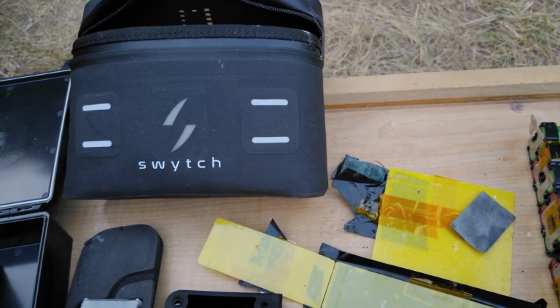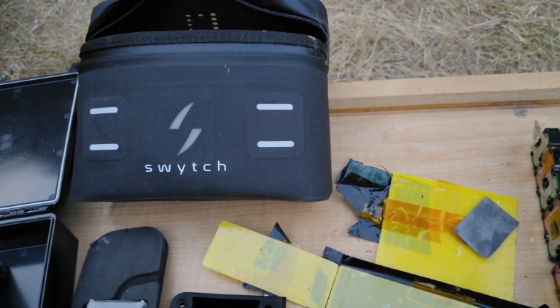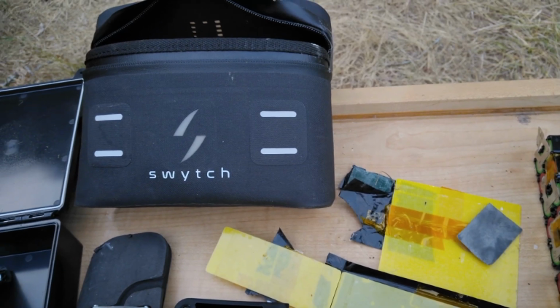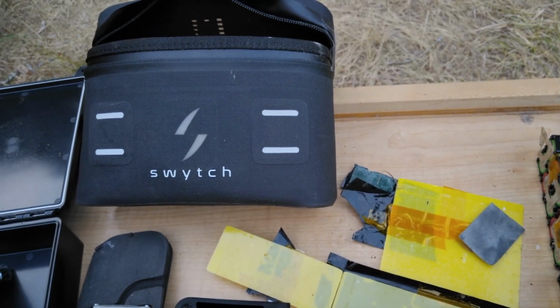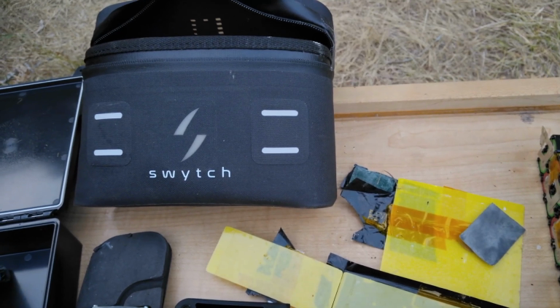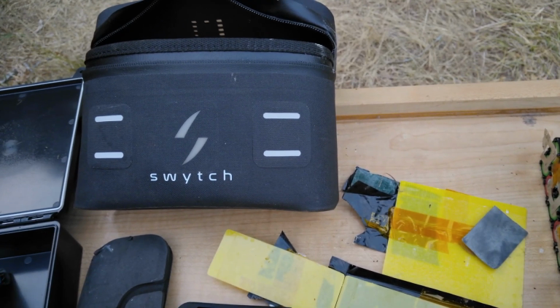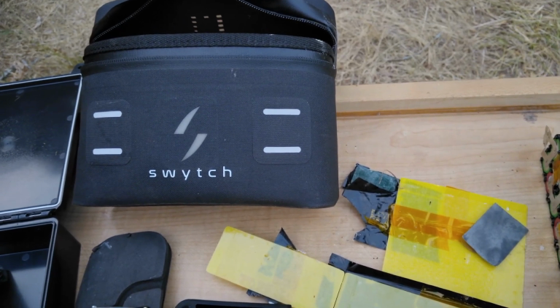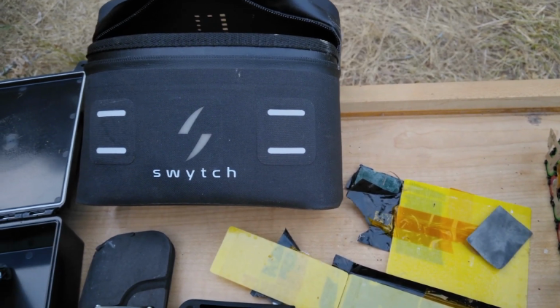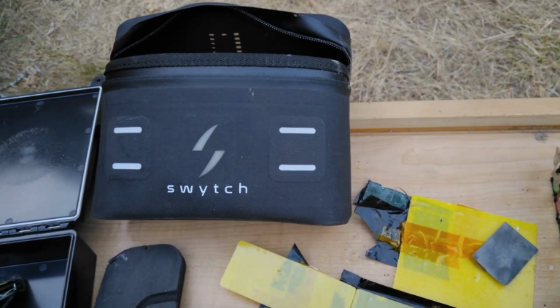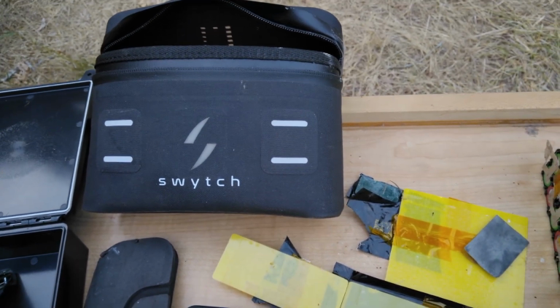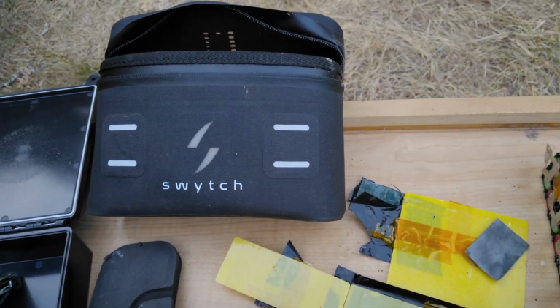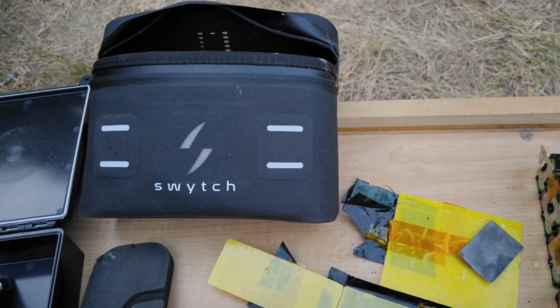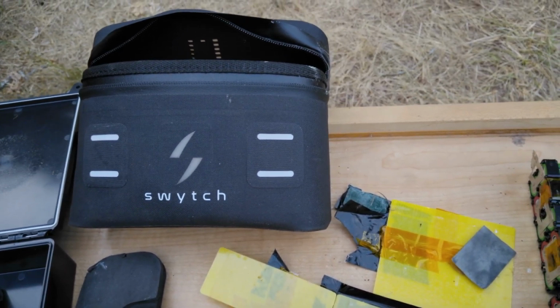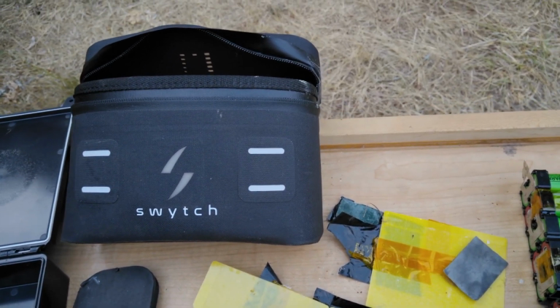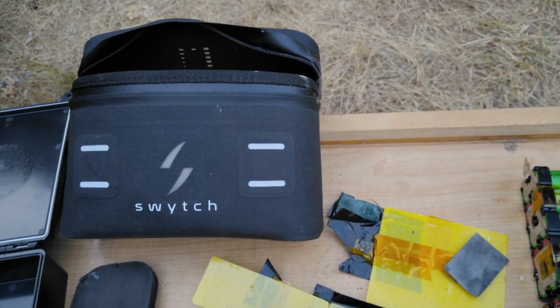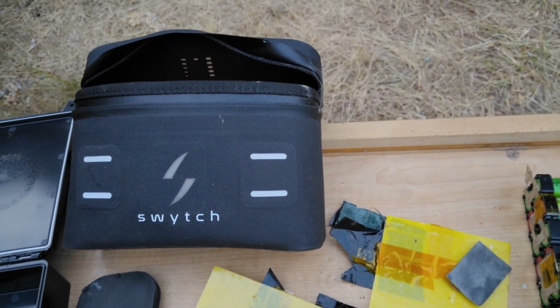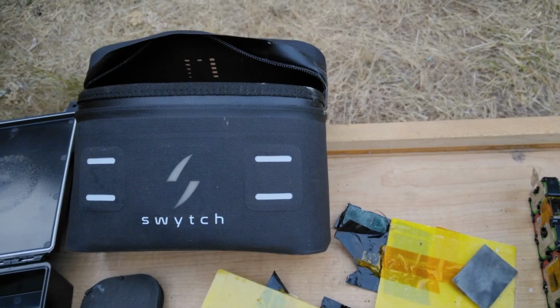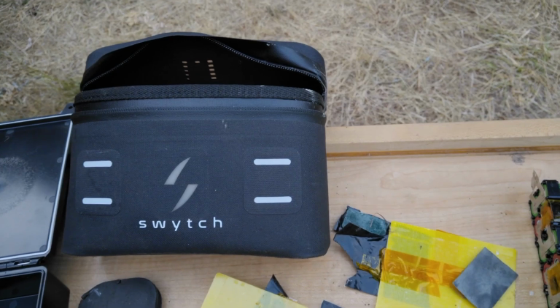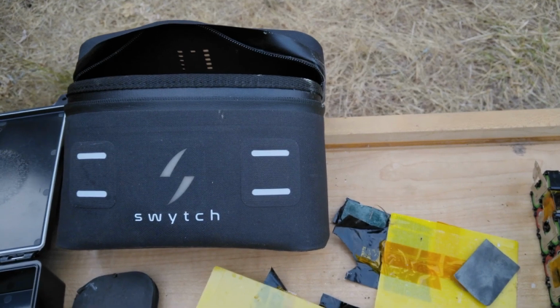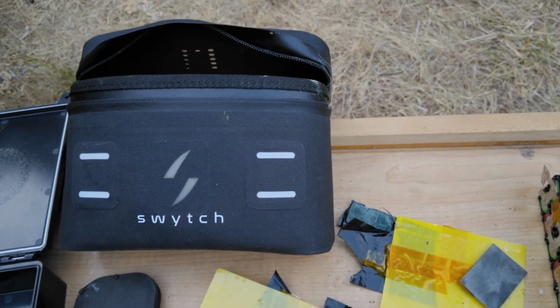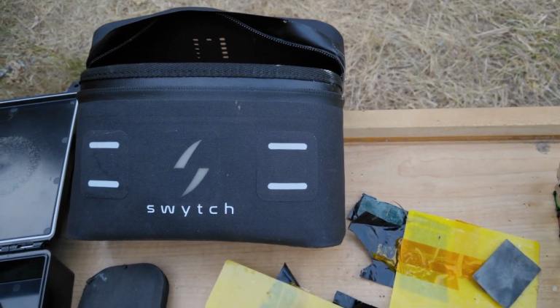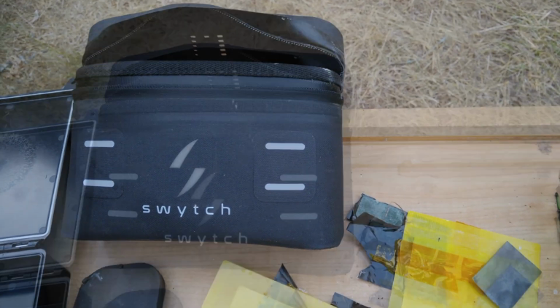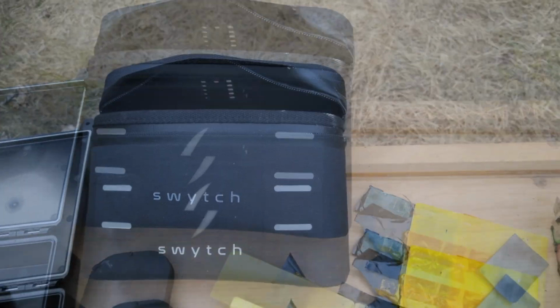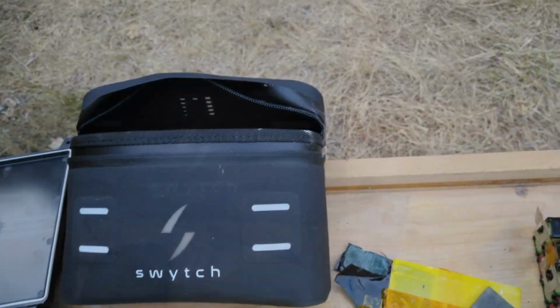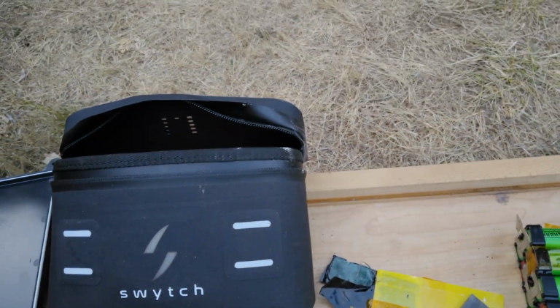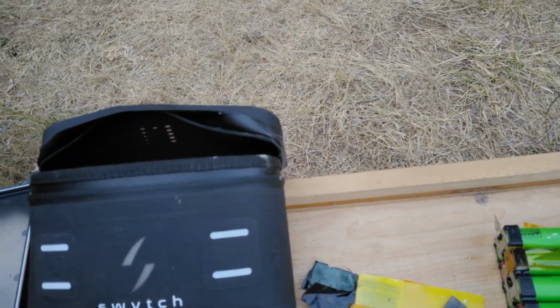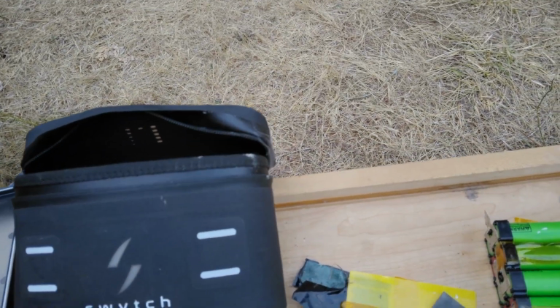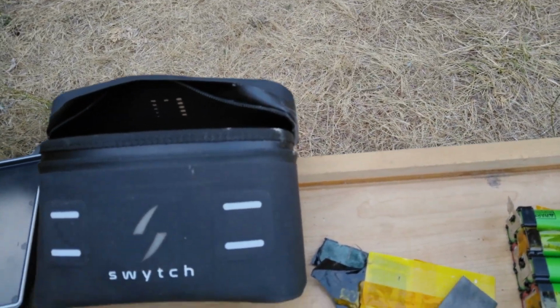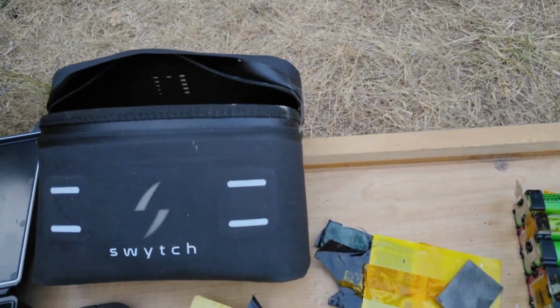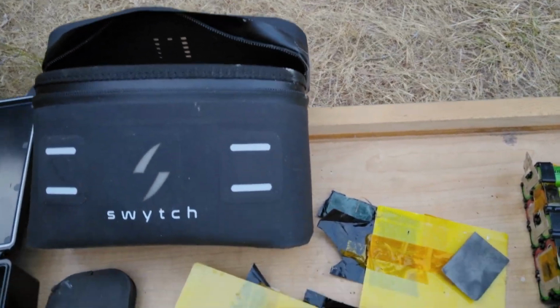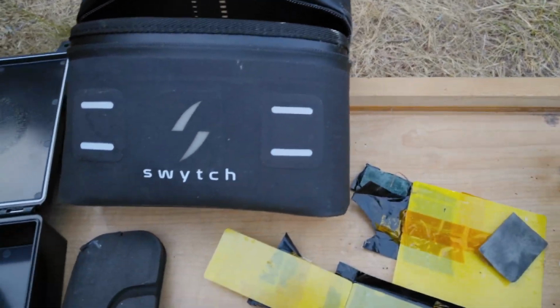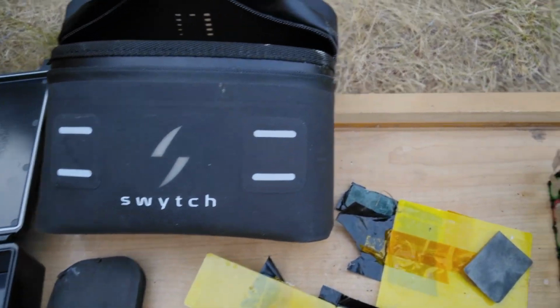It took about six months to get here. There was a surprise $80 import cross-the-border charge. I'm part of the United States, so it's different here.